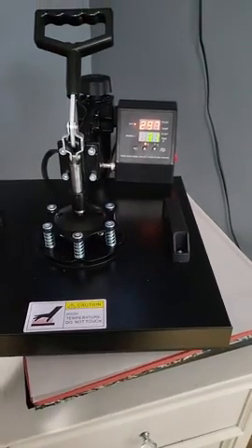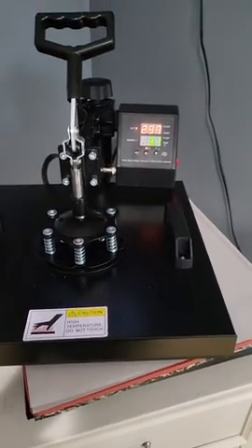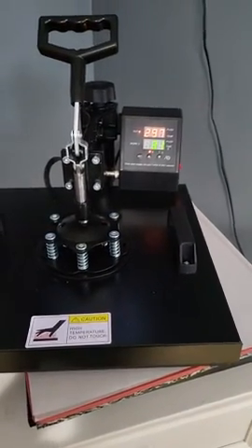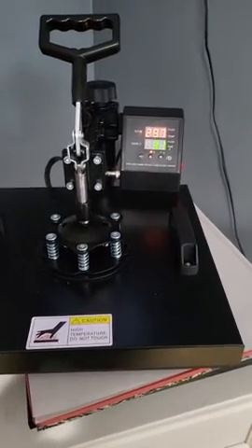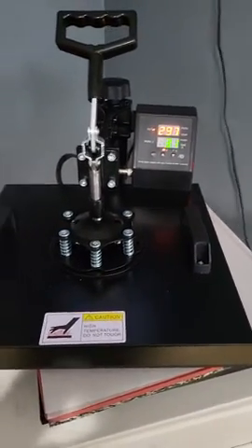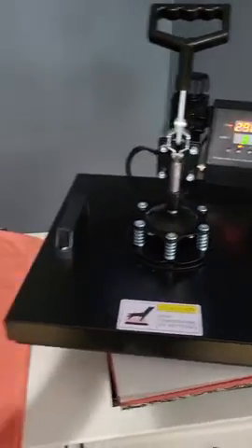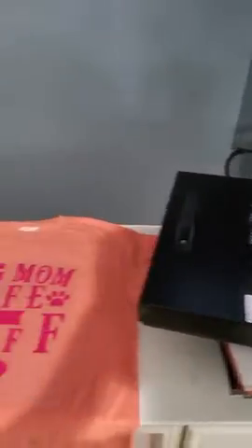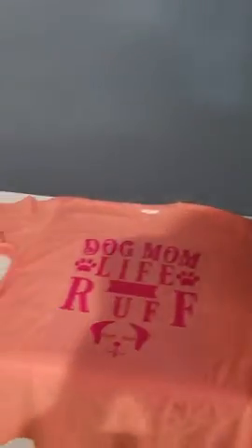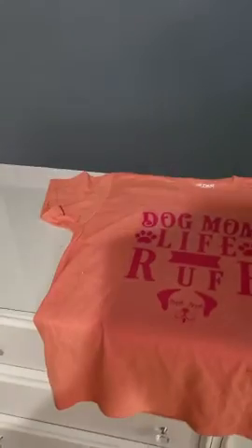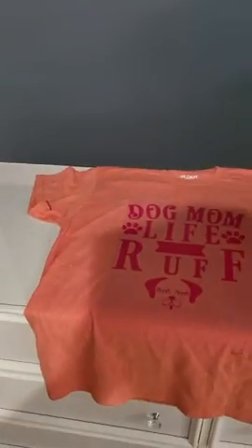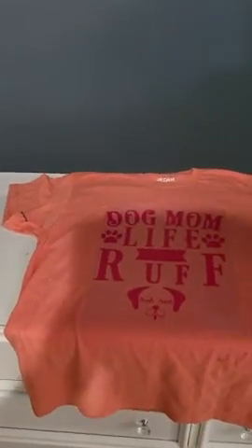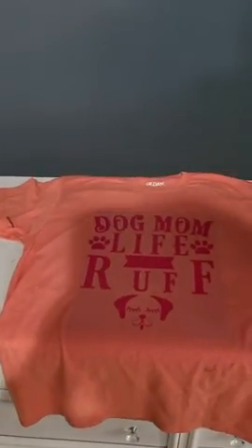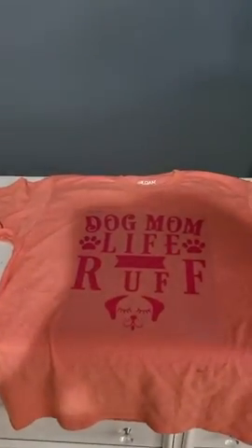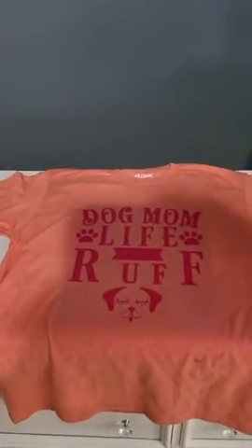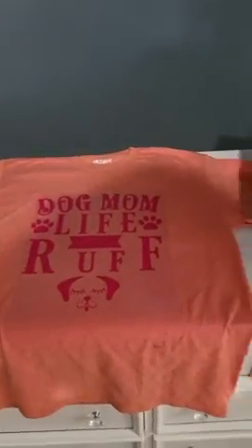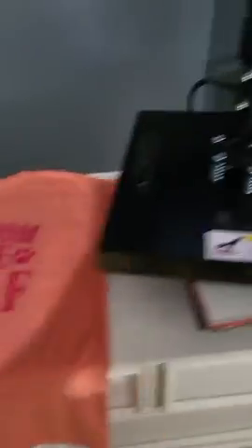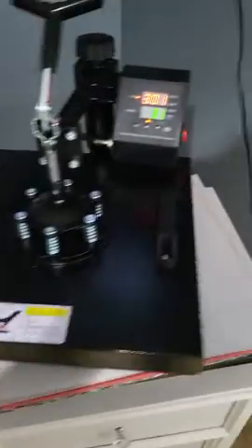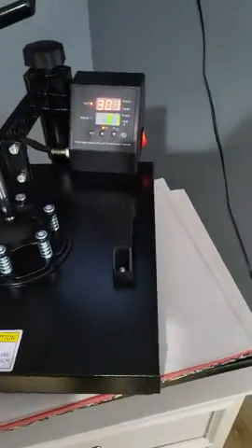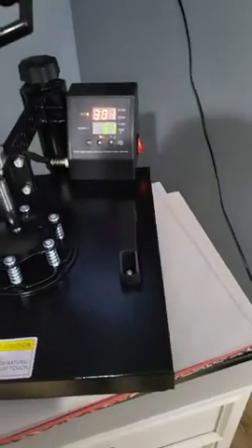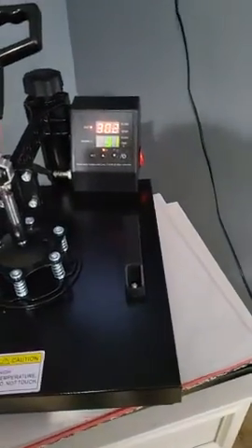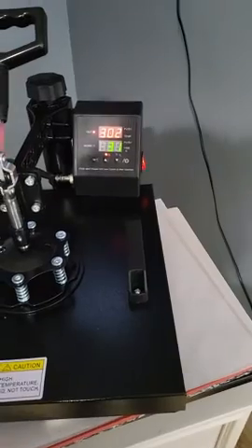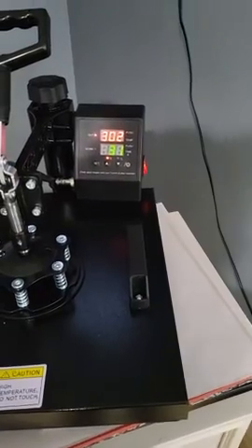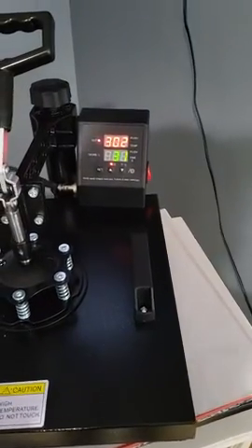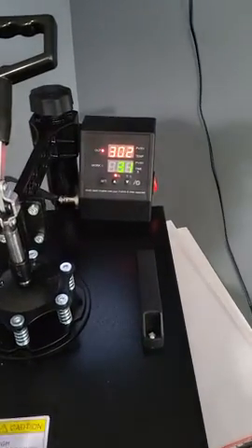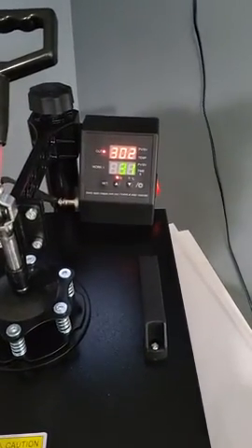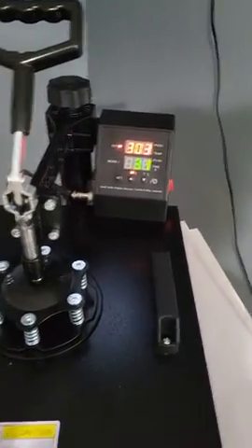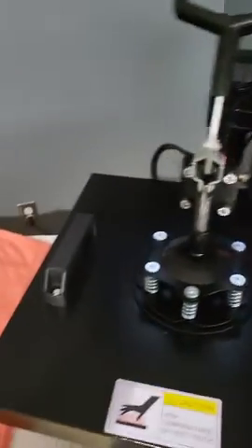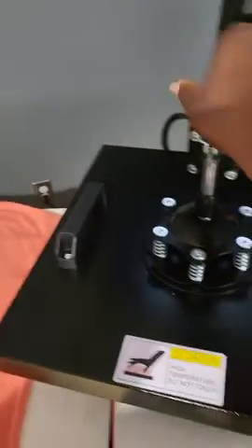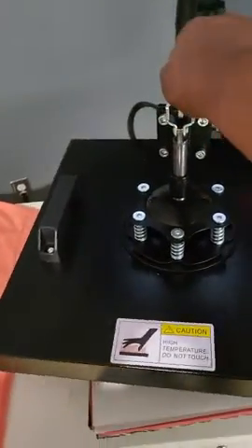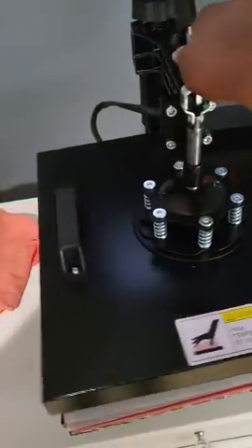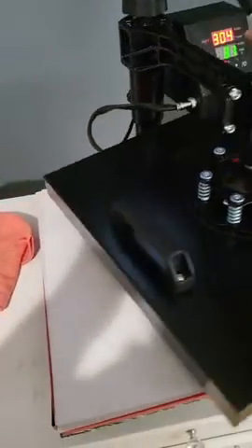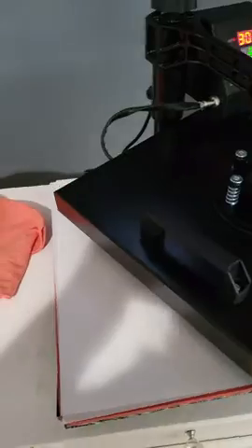This is my 8-in-1 heat press. It is unboxed and ready to go. I have my shirt that I'm about to press. I have the heater warming up and the timer going. It swings out, so that's pretty neat.